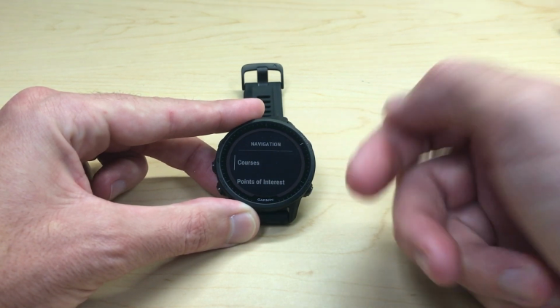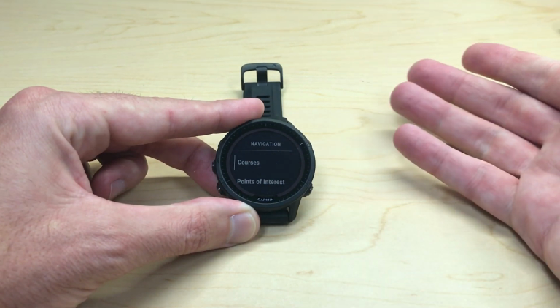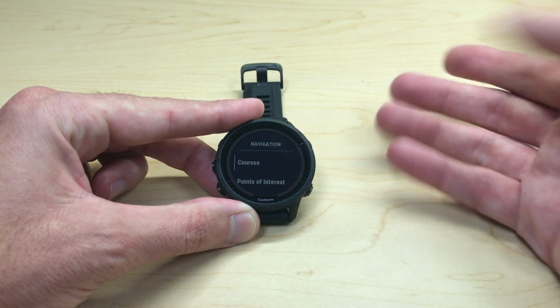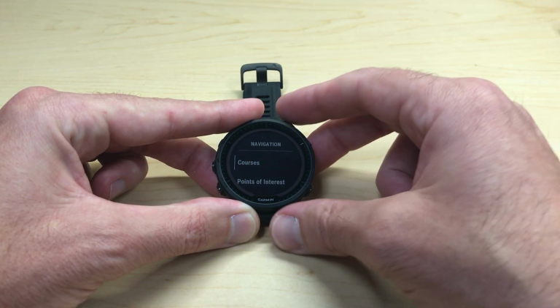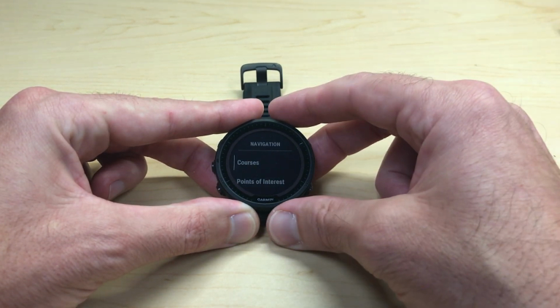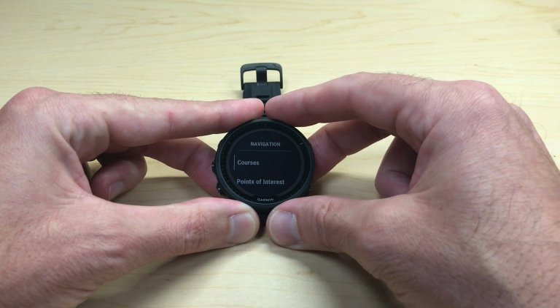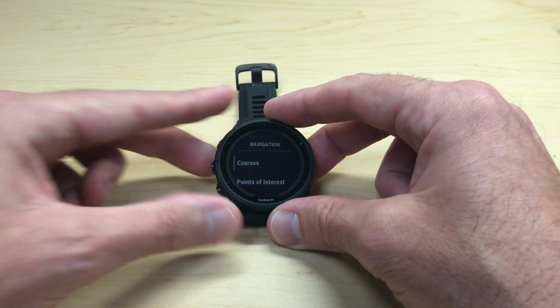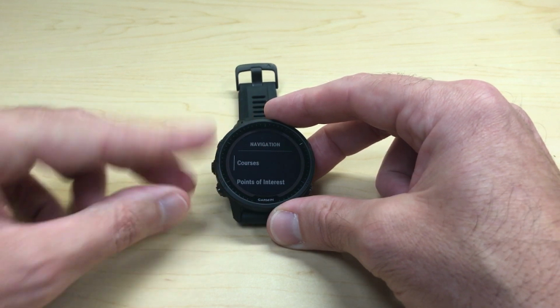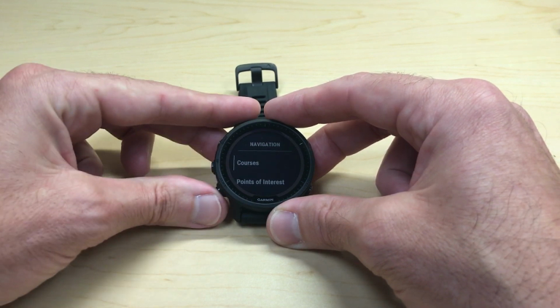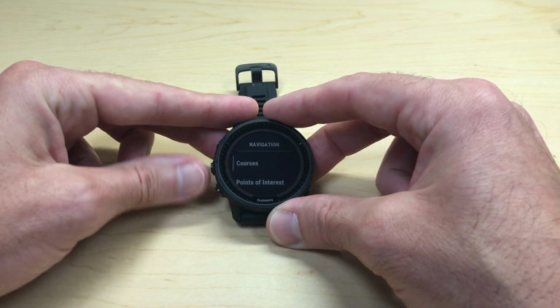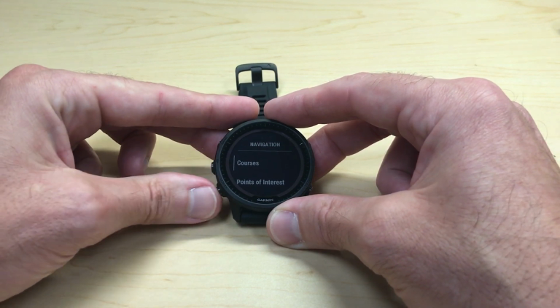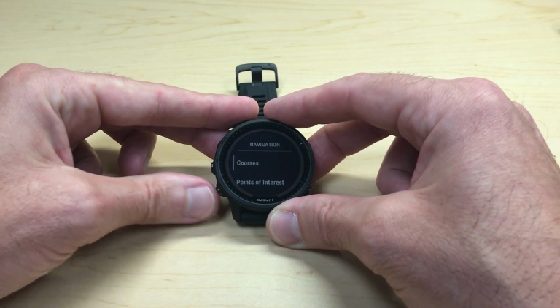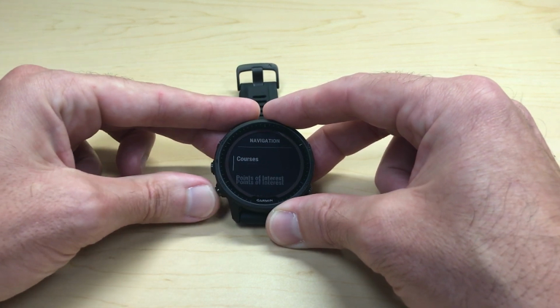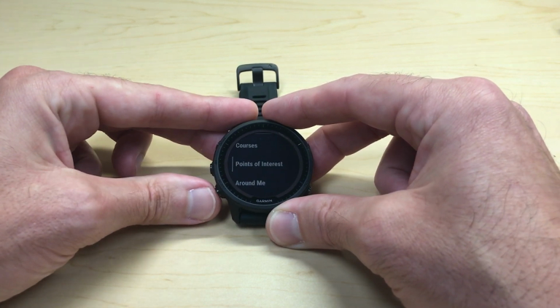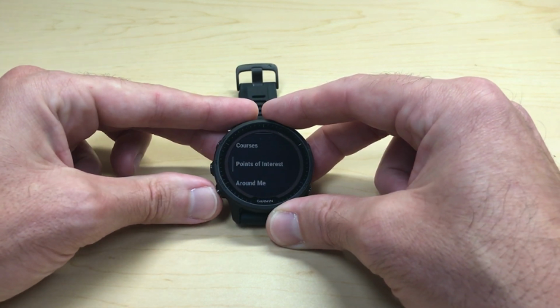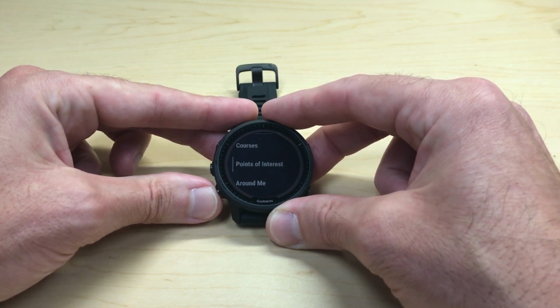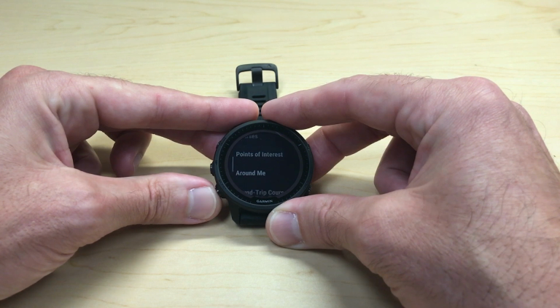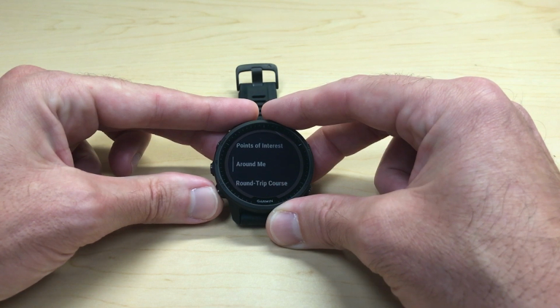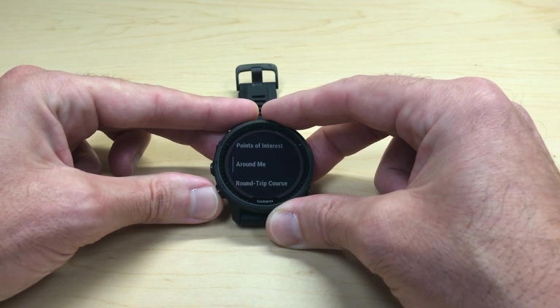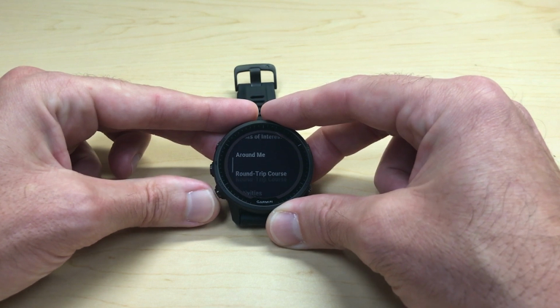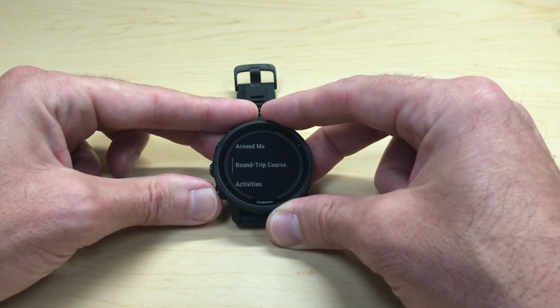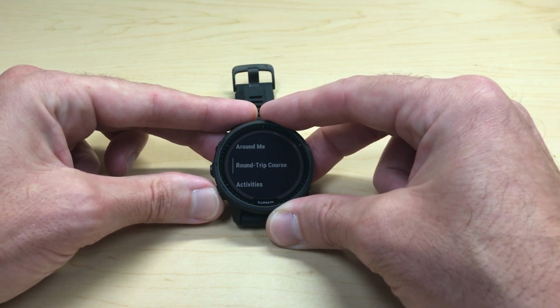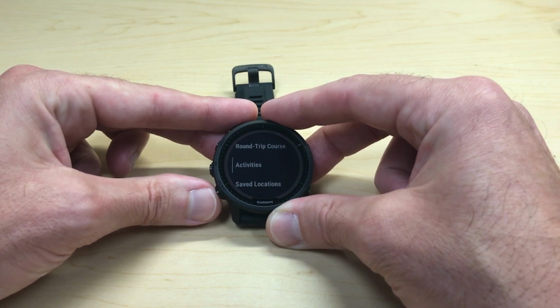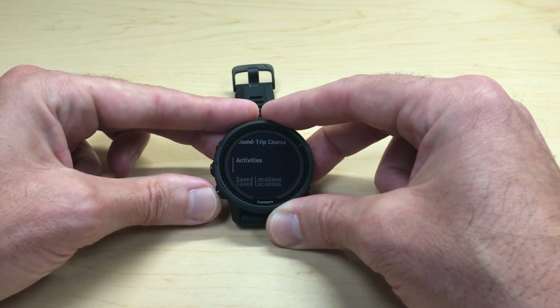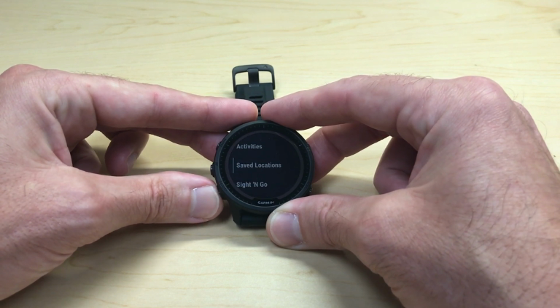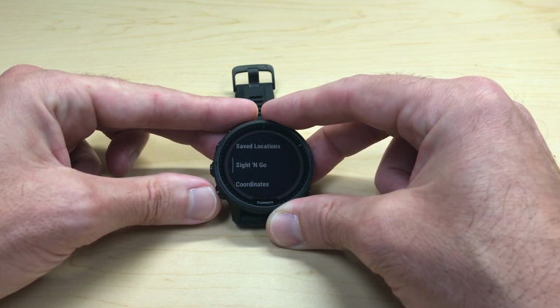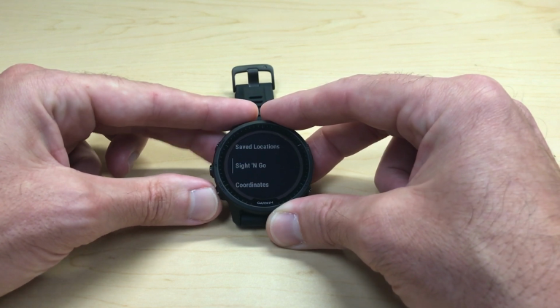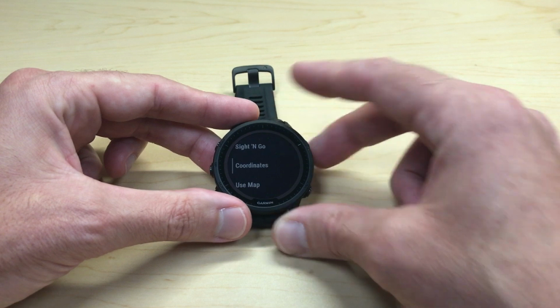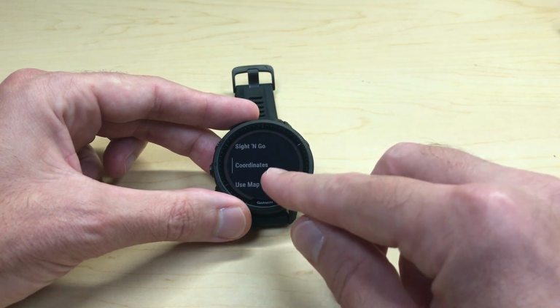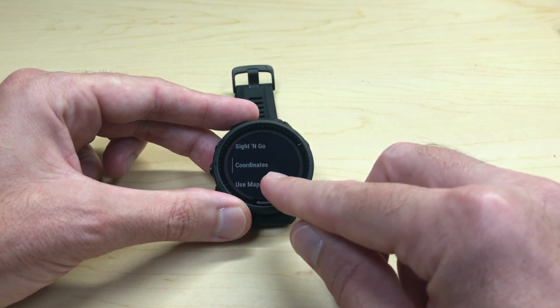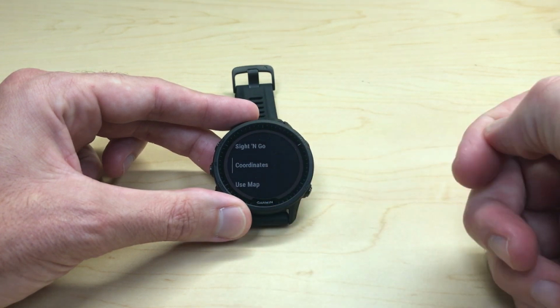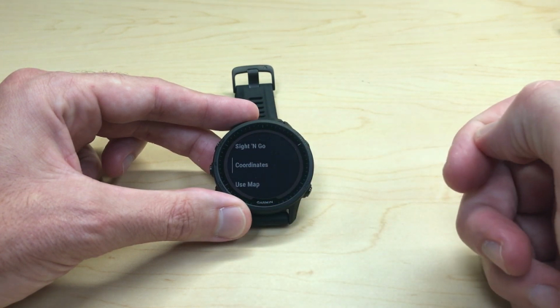Once we go into Navigate, you're going to see a few different options. You've got Courses. I'm going to use the up or down button to go through the other options: Points of Interest, Around Me, Round Trip Course. If you keep going near the bottom, you'll see an option for Coordinates.